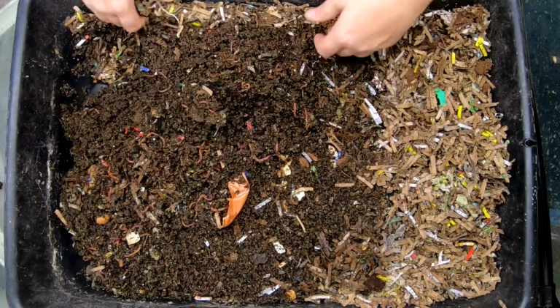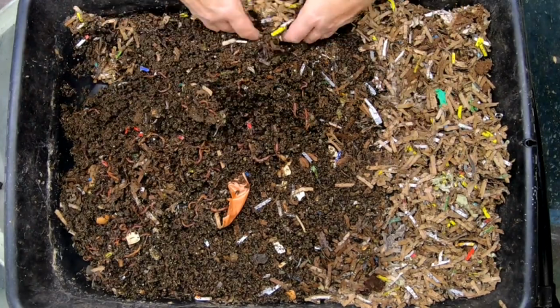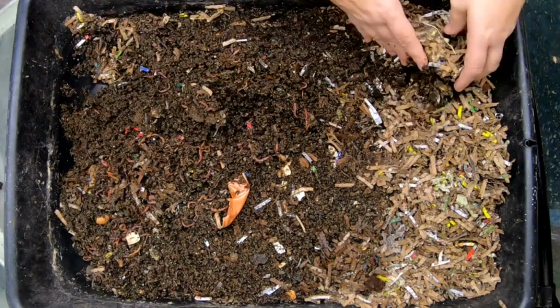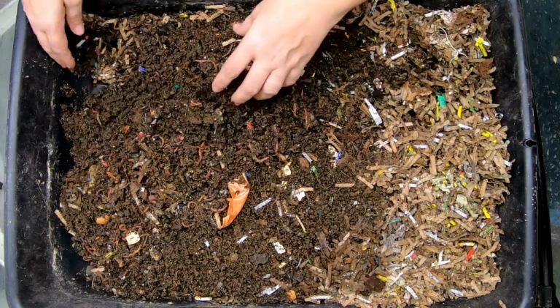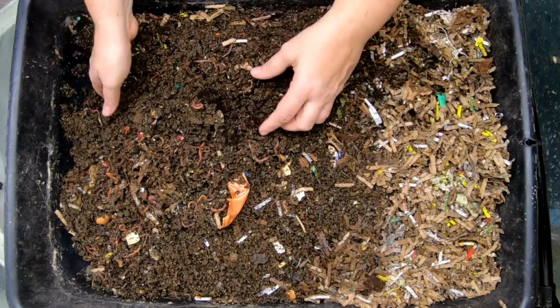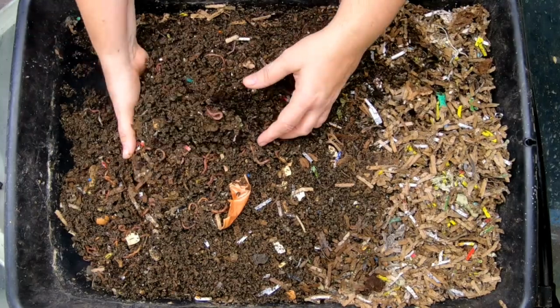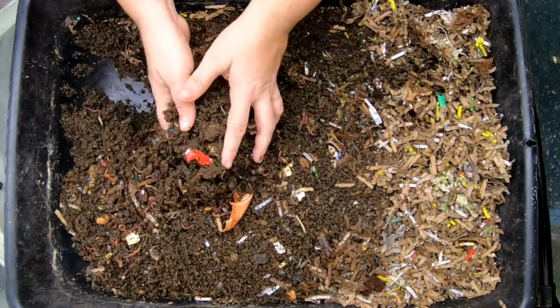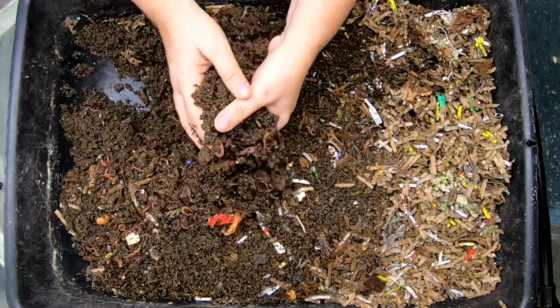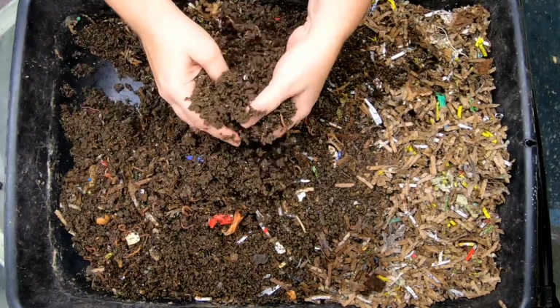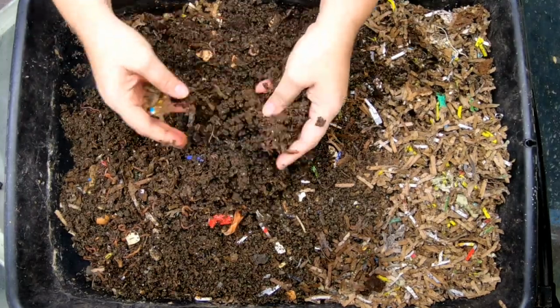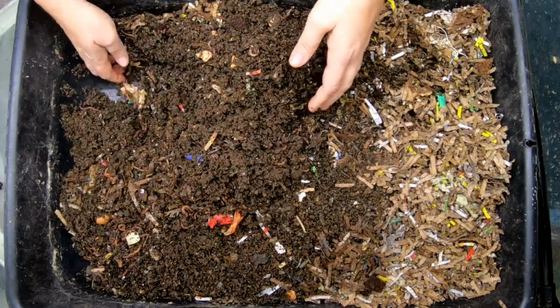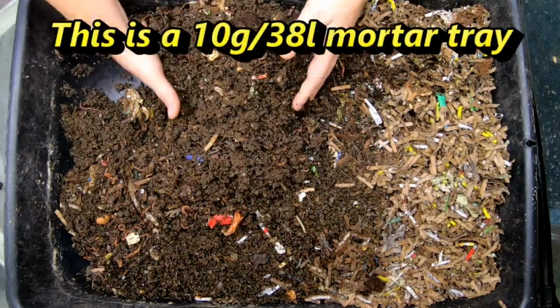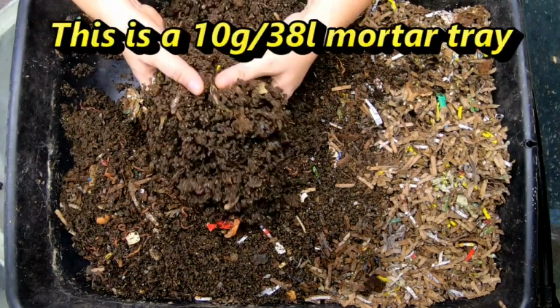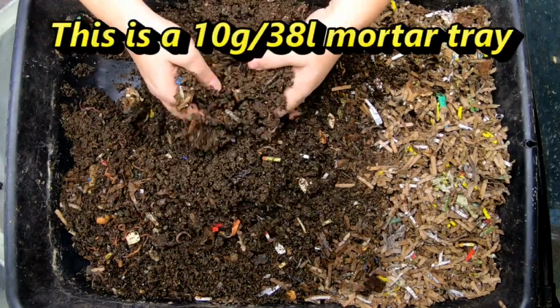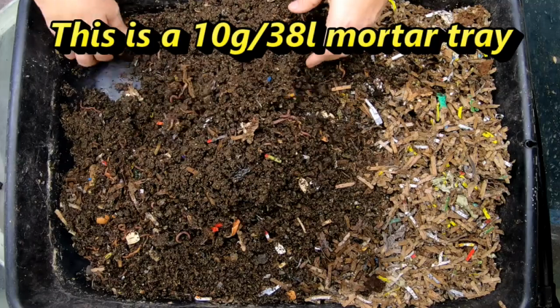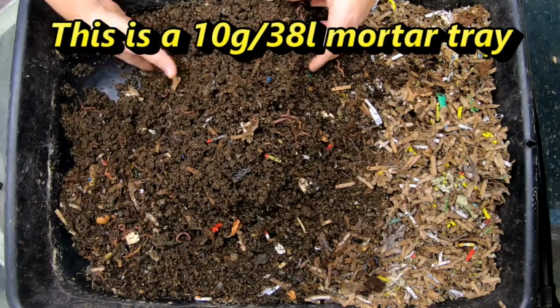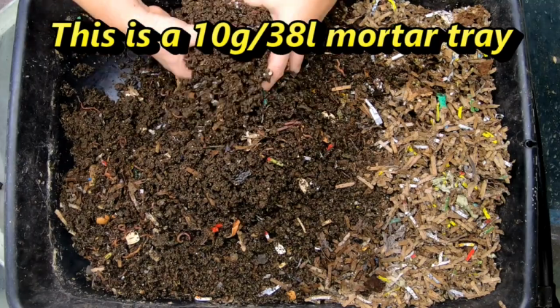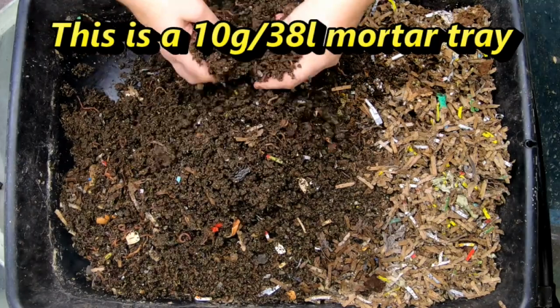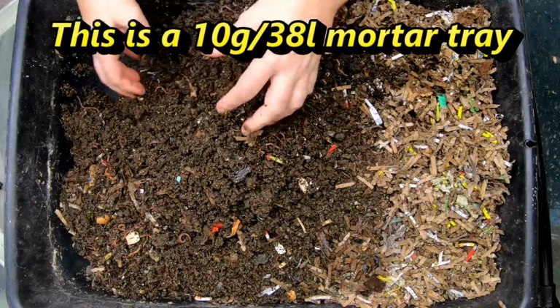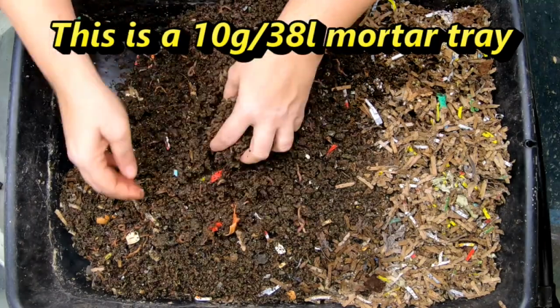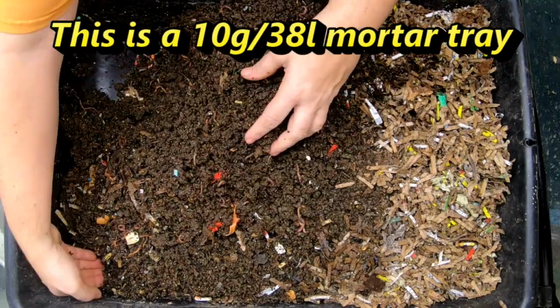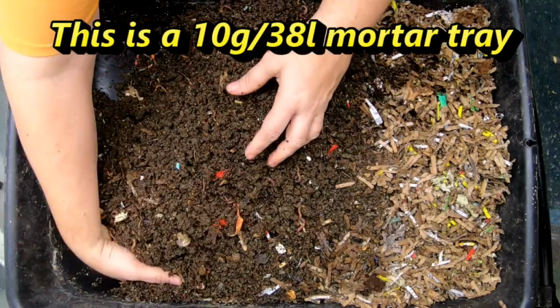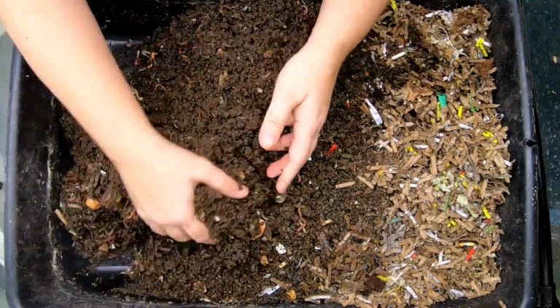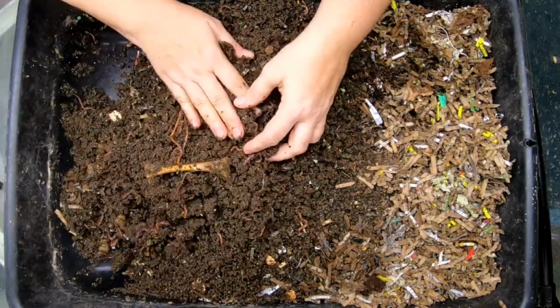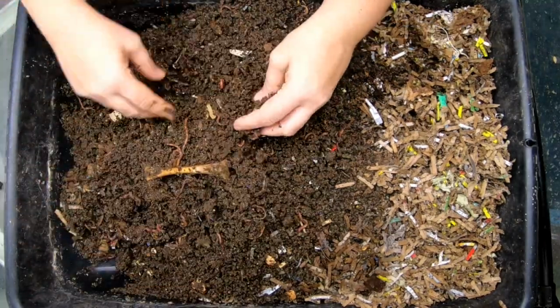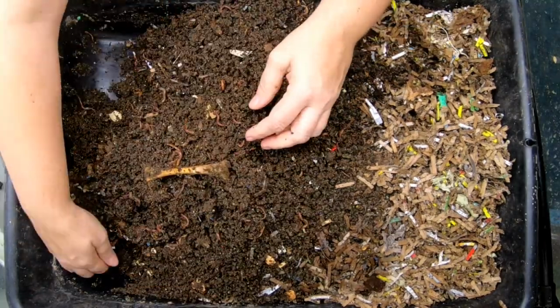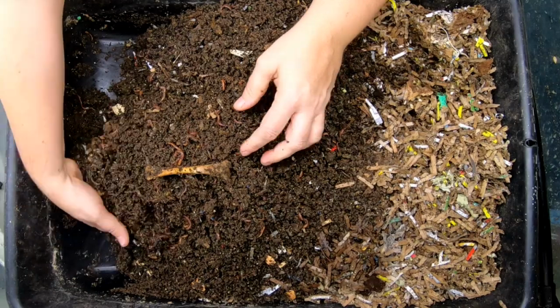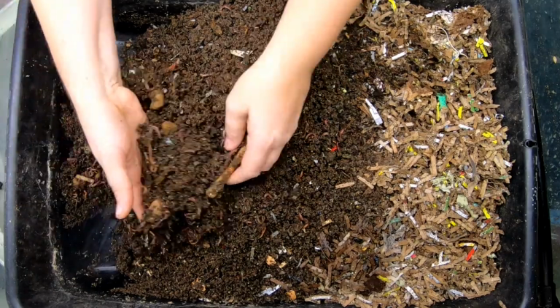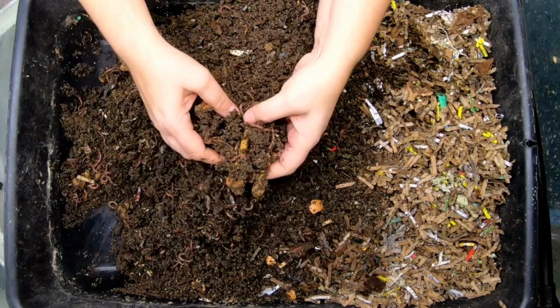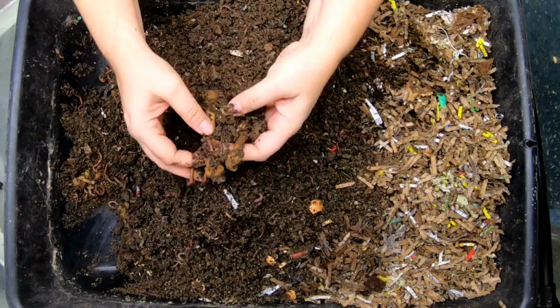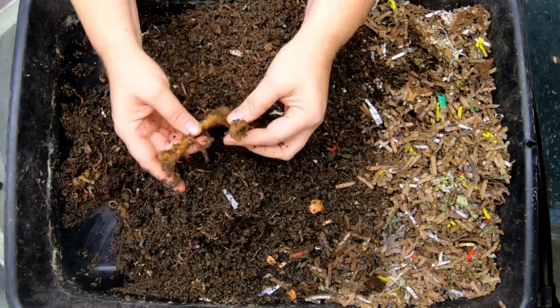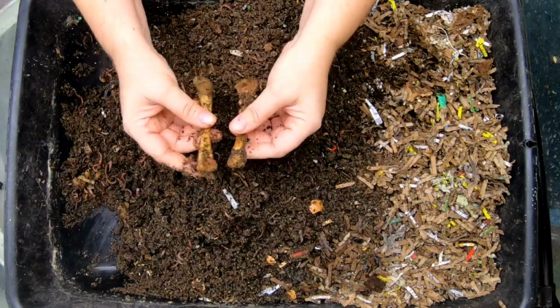We'll take this dry stuff up here and start digging around. We gave them a little bit of extra bedding and the worm chow to give them something to work on until the meatloaf was ready.